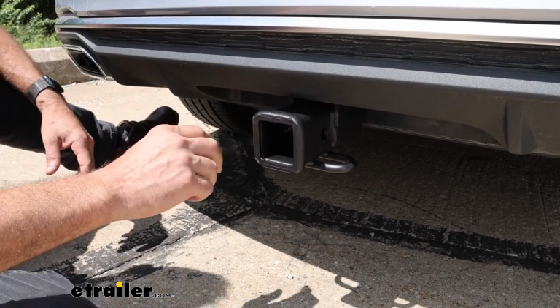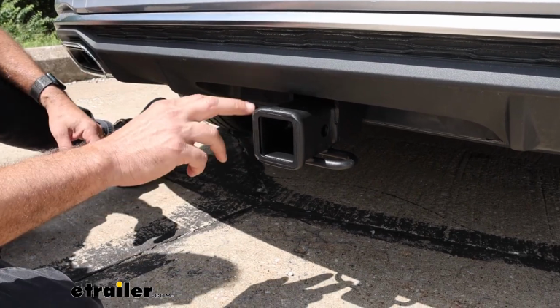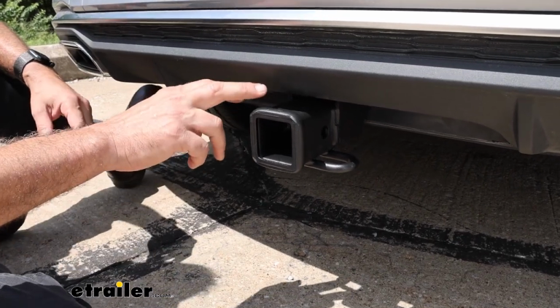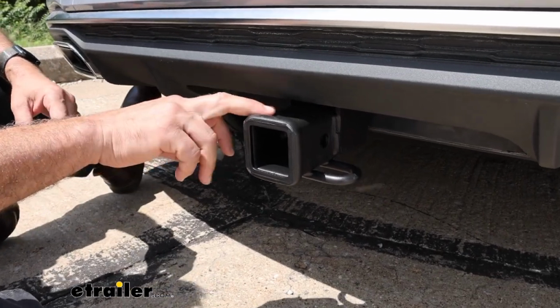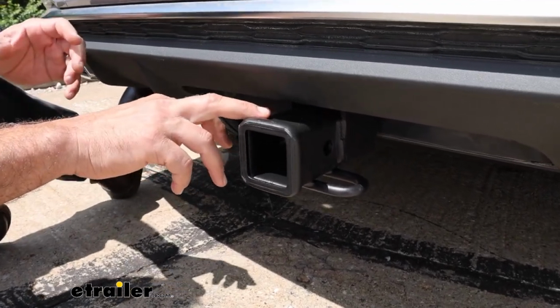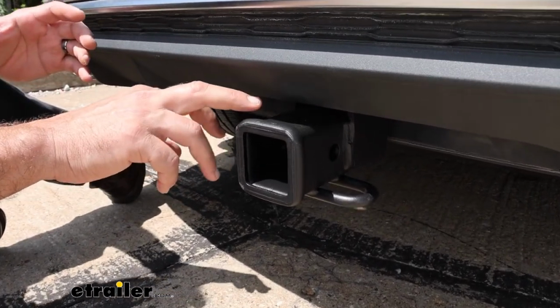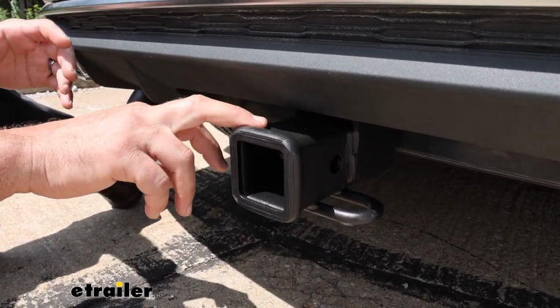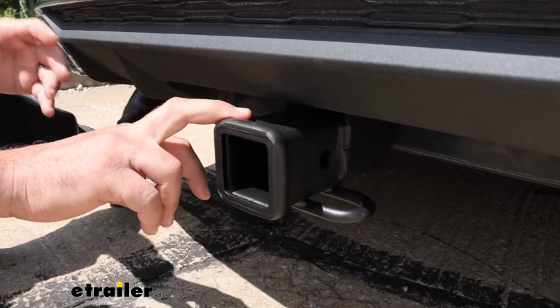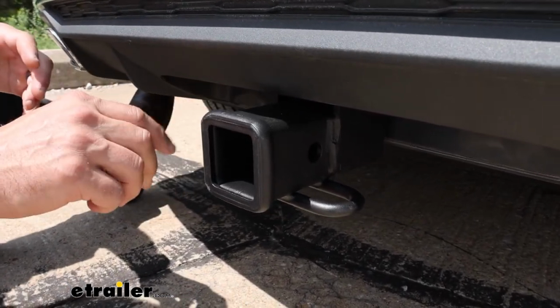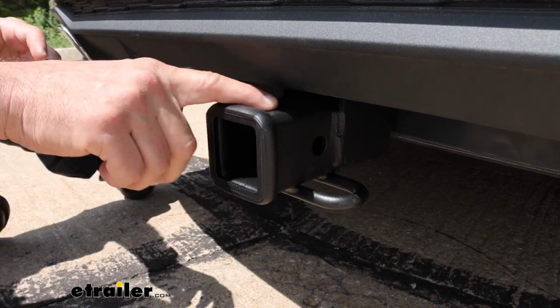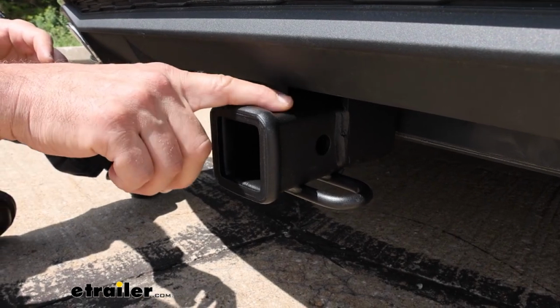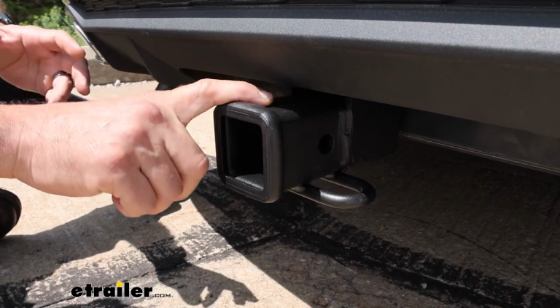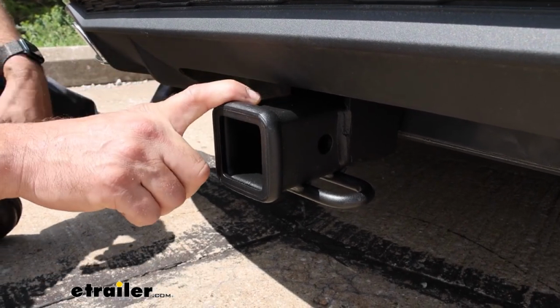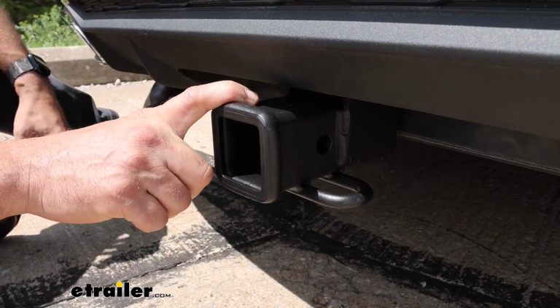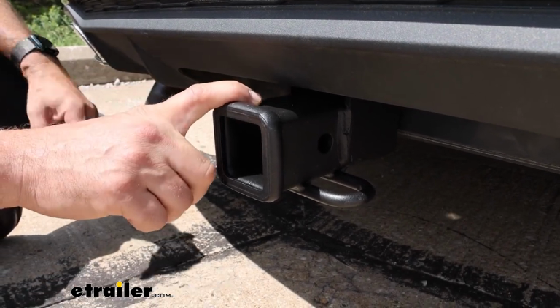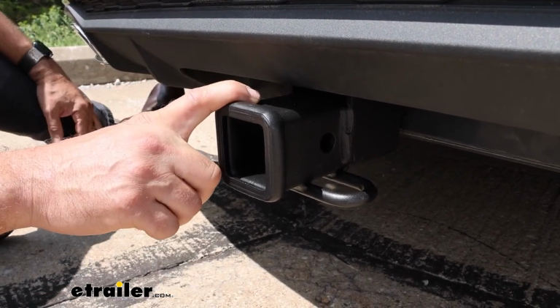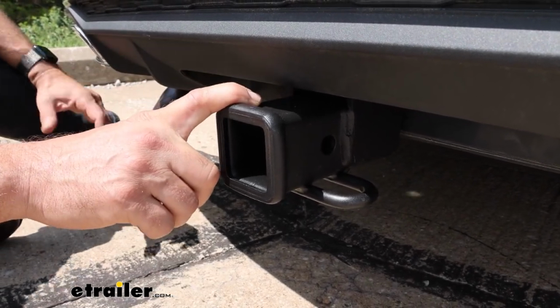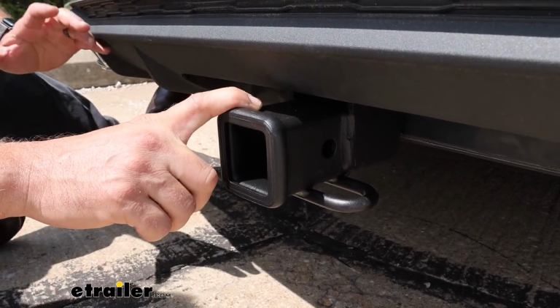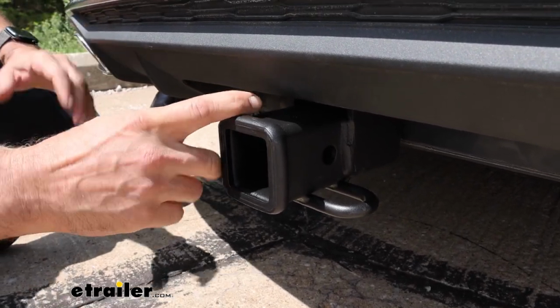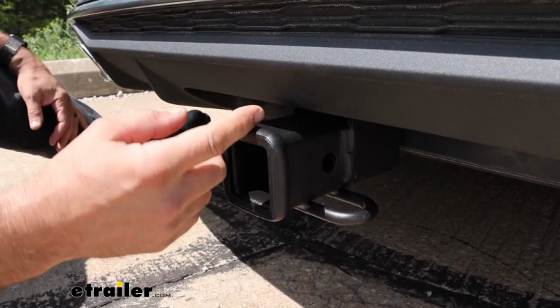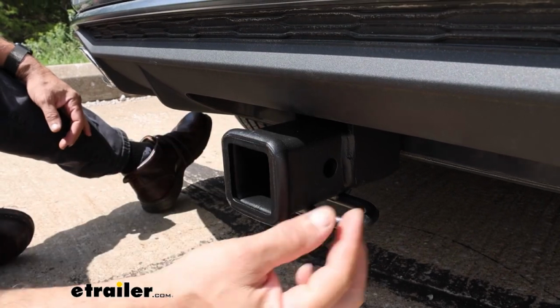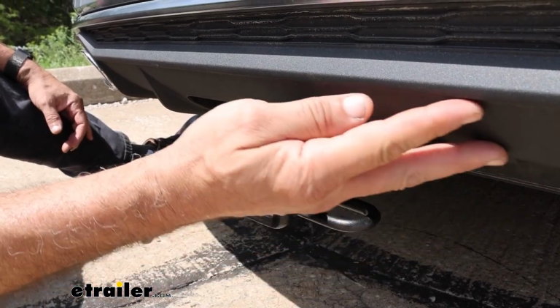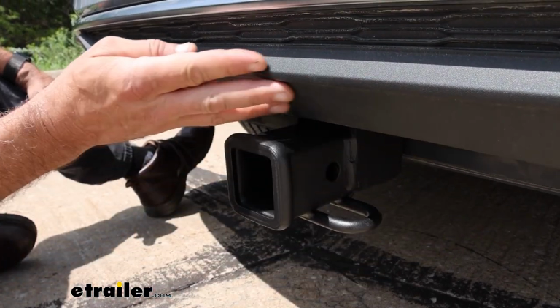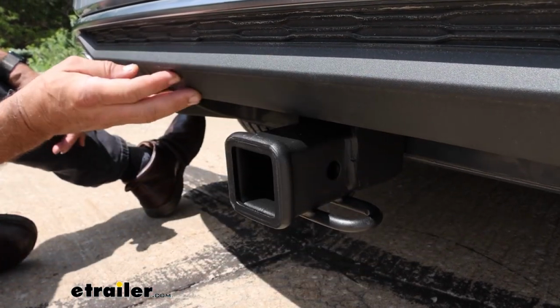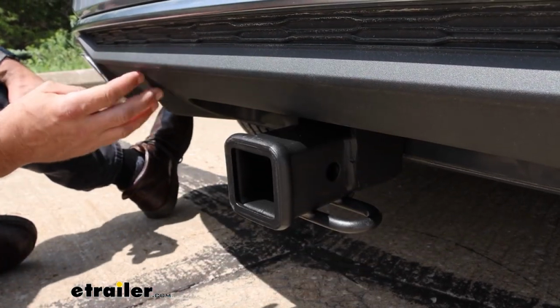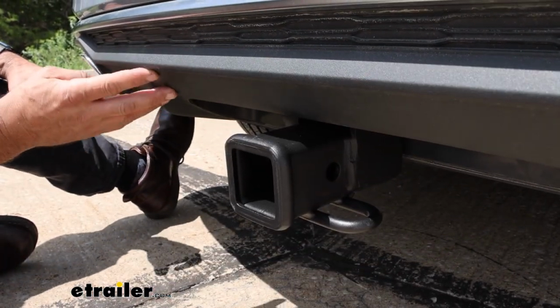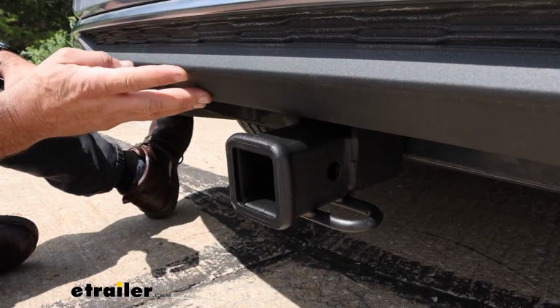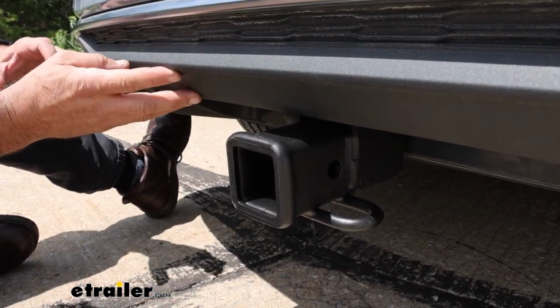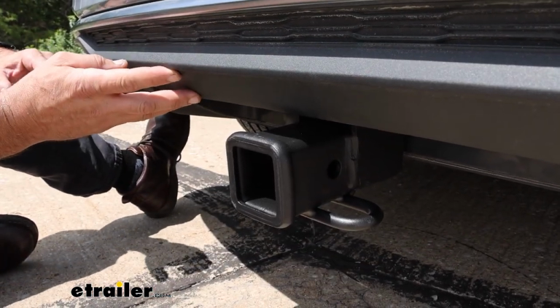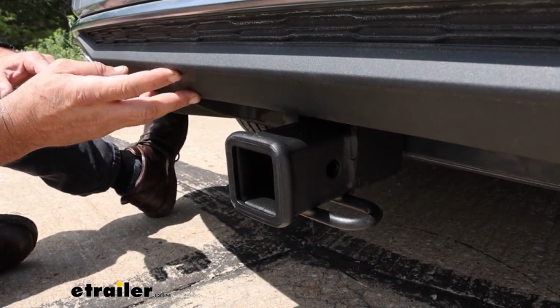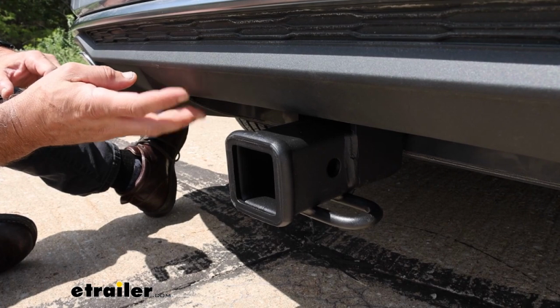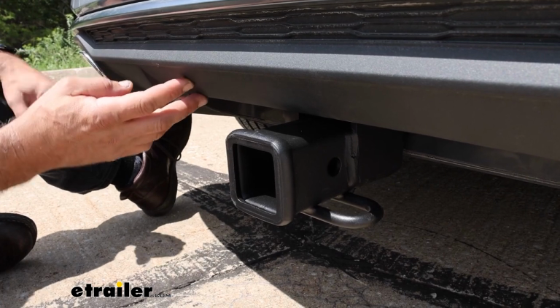One thing that stands out differently with this hitch versus the other hitch is this is powder-coated black — a flat black. I find that on these Audis especially, it really blends in nicely with the lower flat black fascia trim that they have on them.